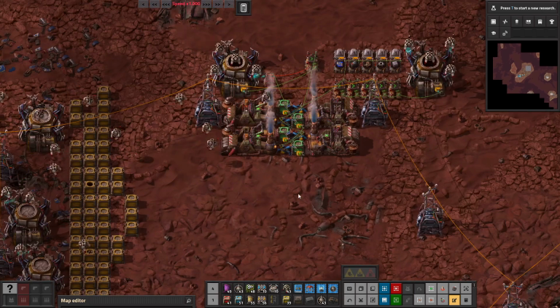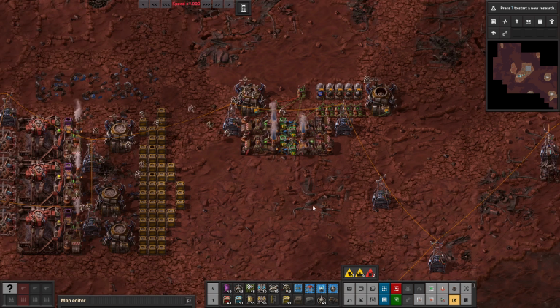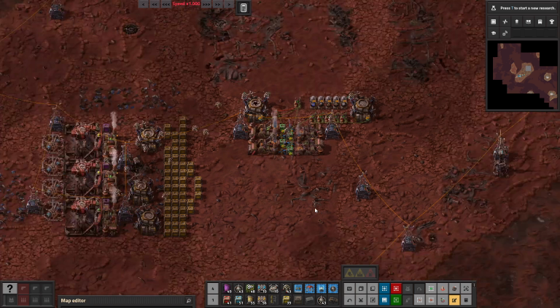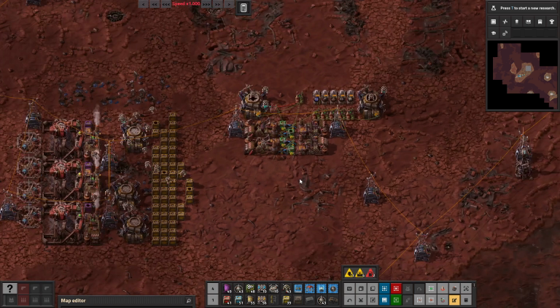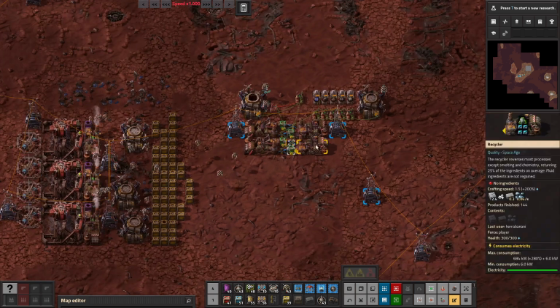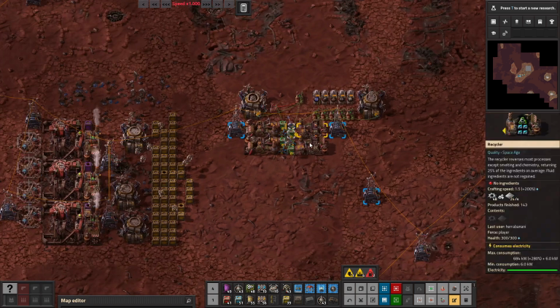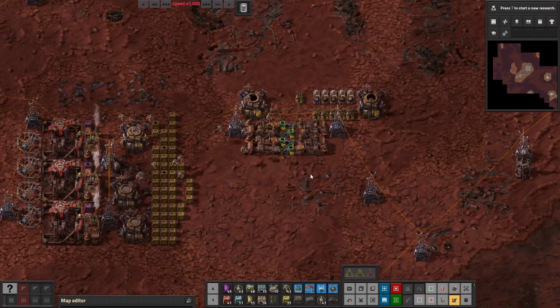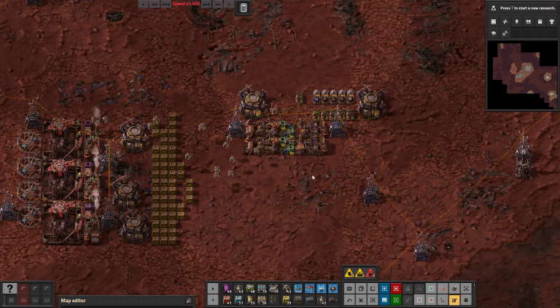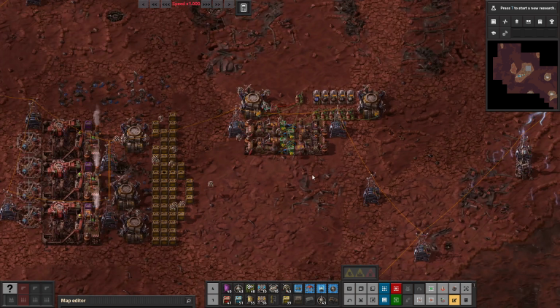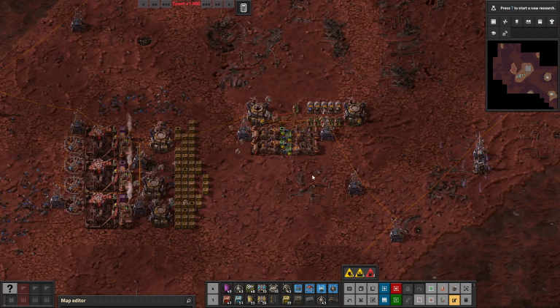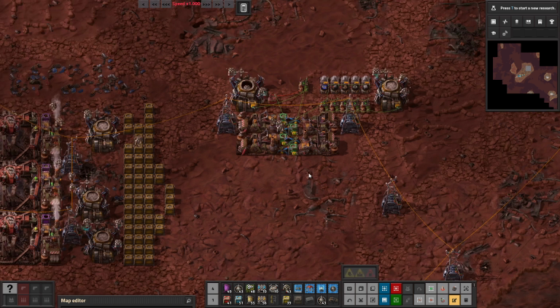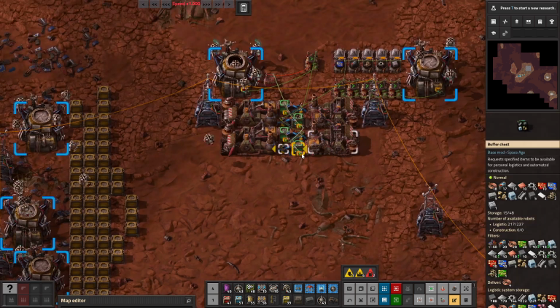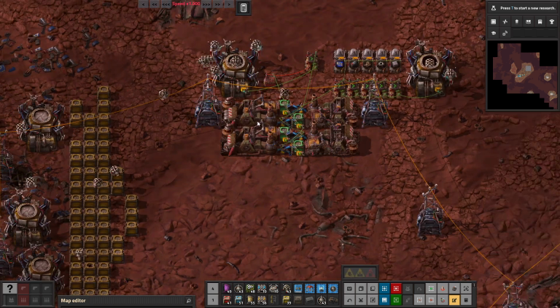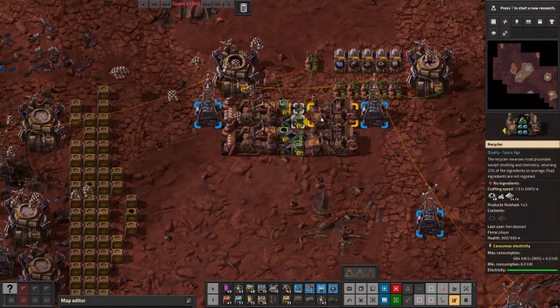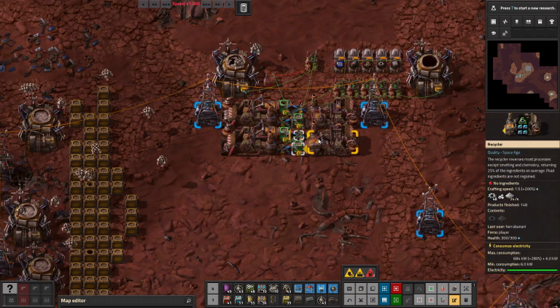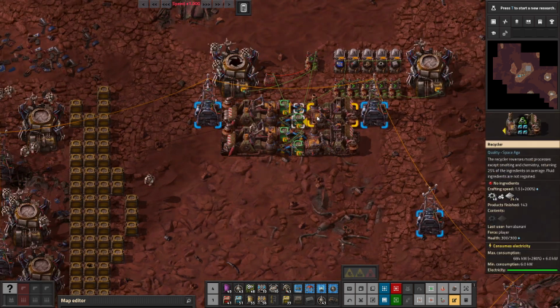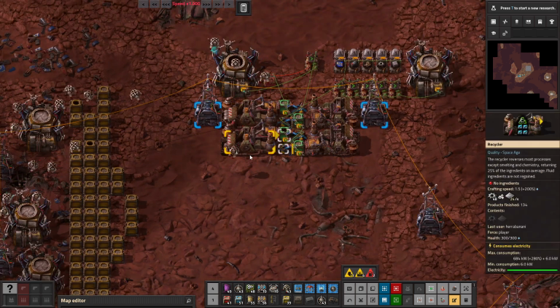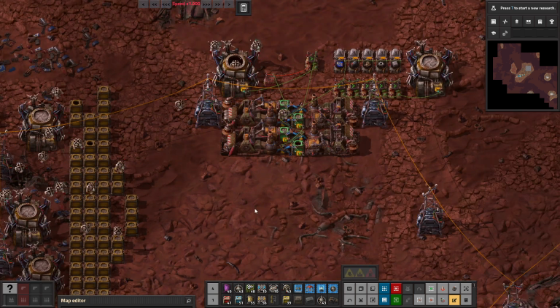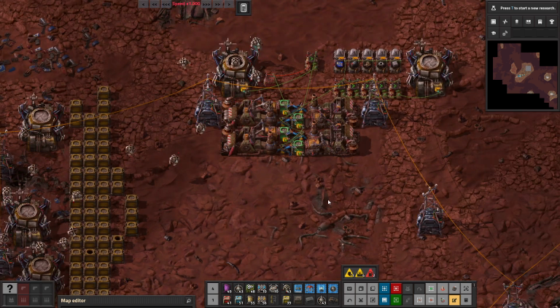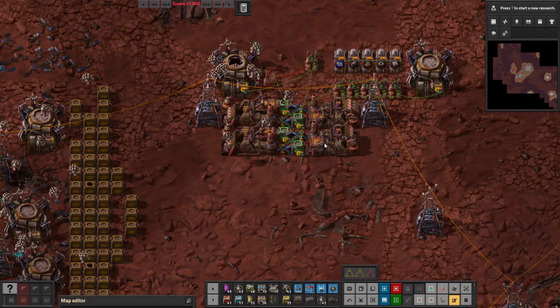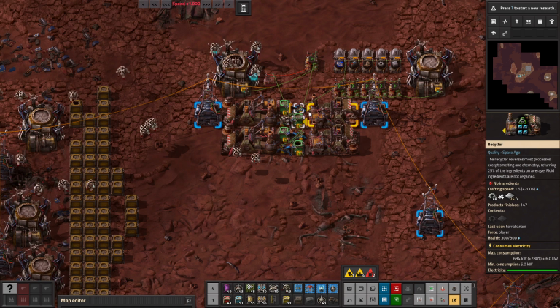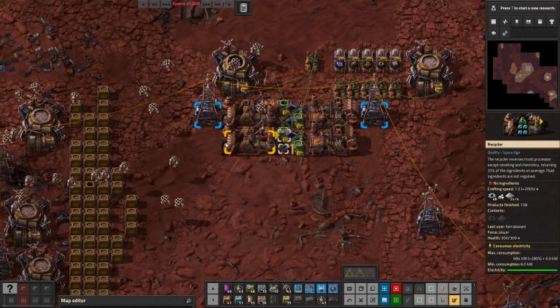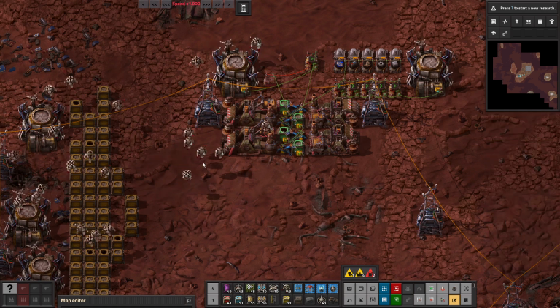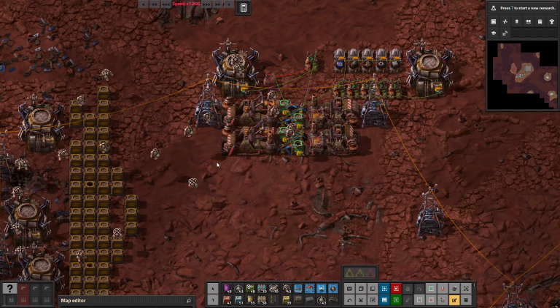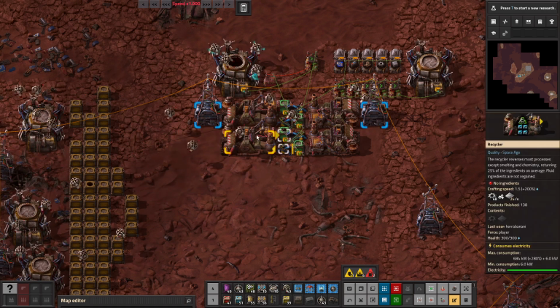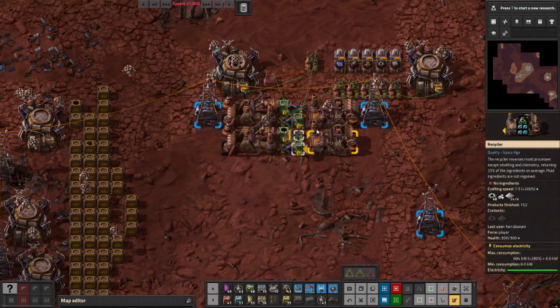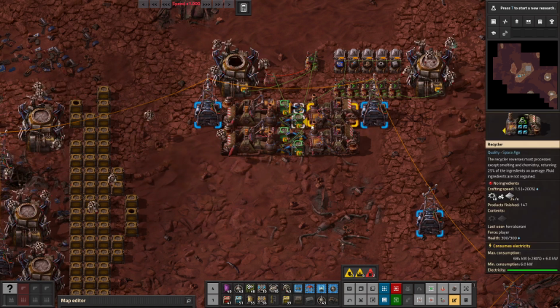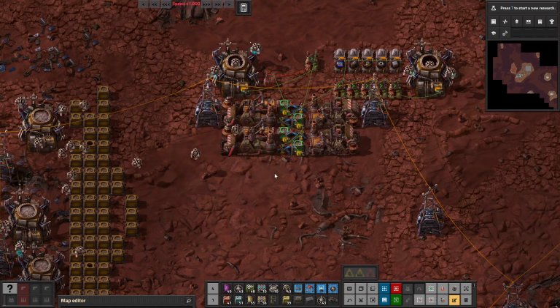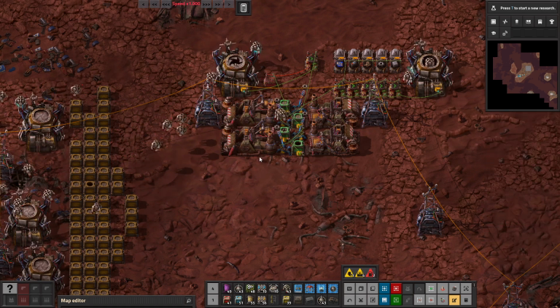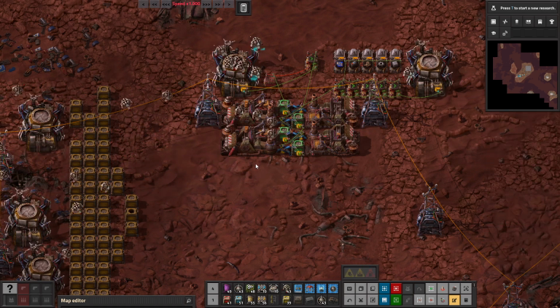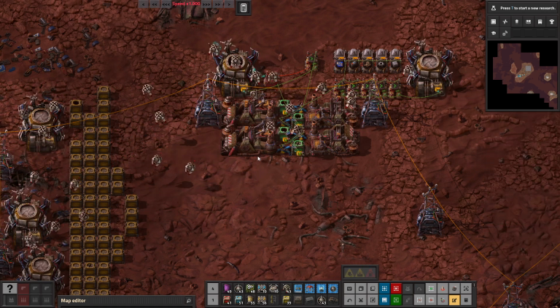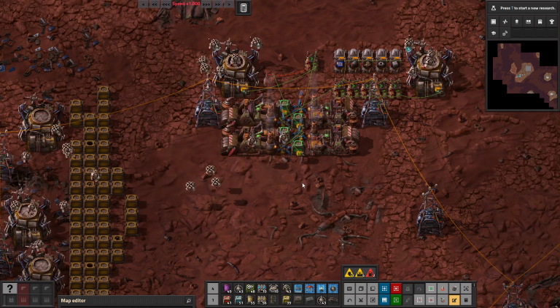What's good about this system is that all of the recyclers work together — they can all recycle all possible items. If you just had conveyor belts to them, then that would not be the case.